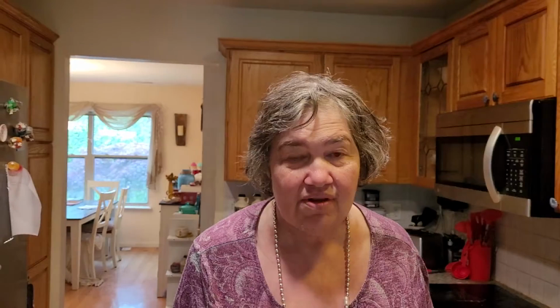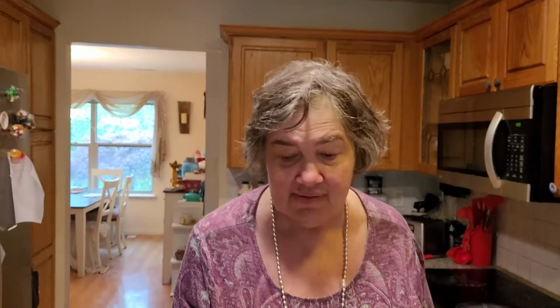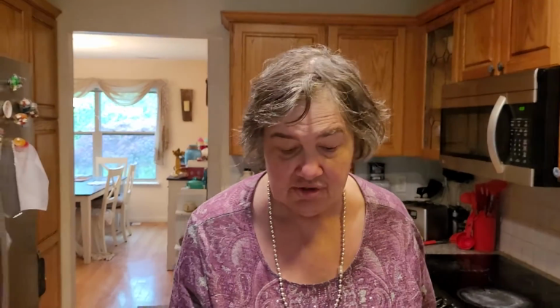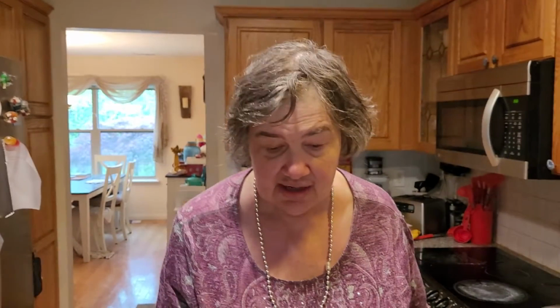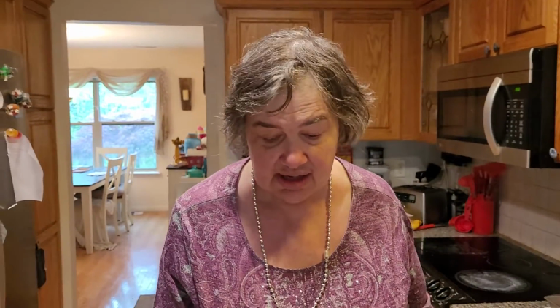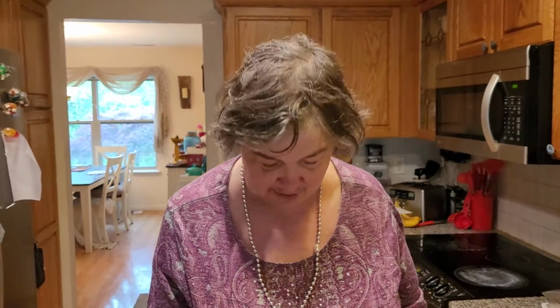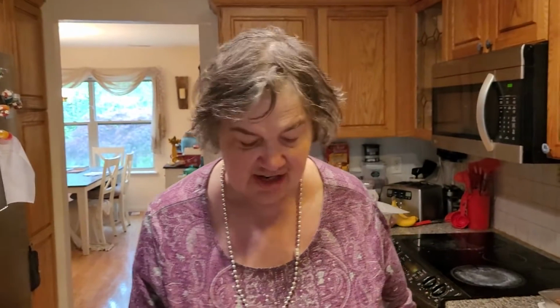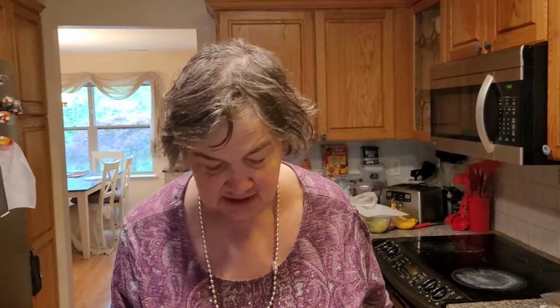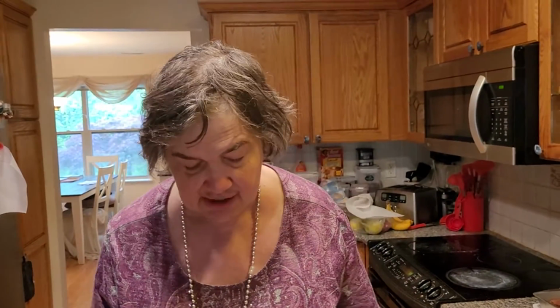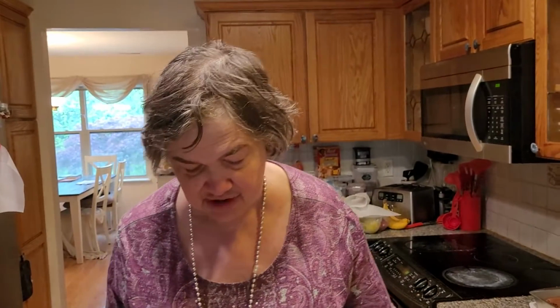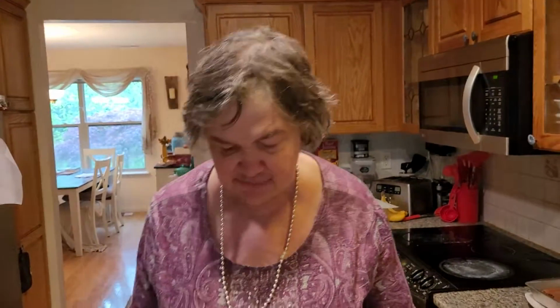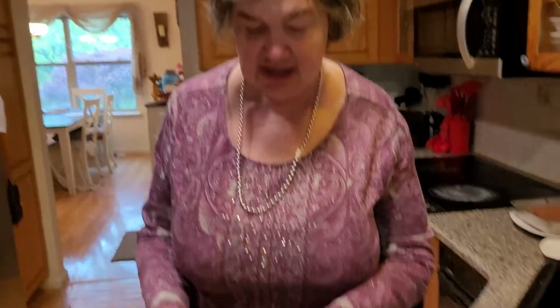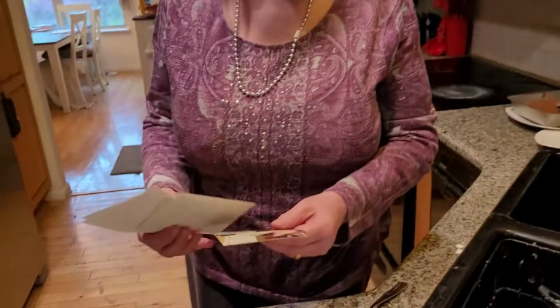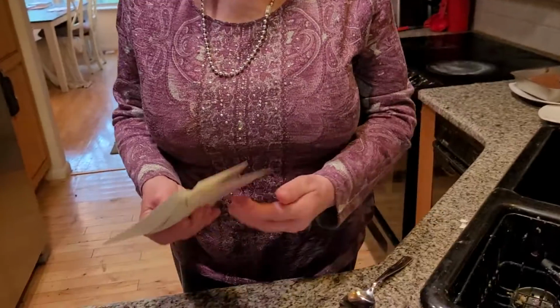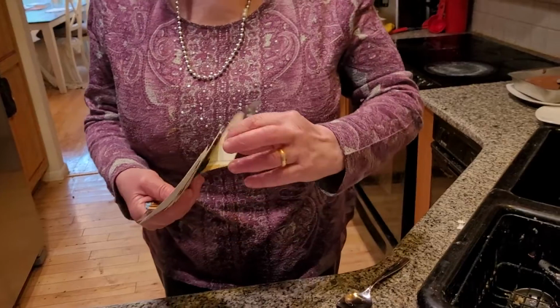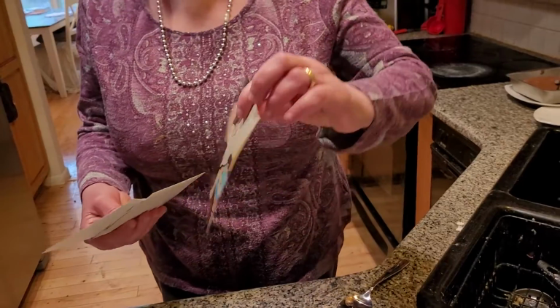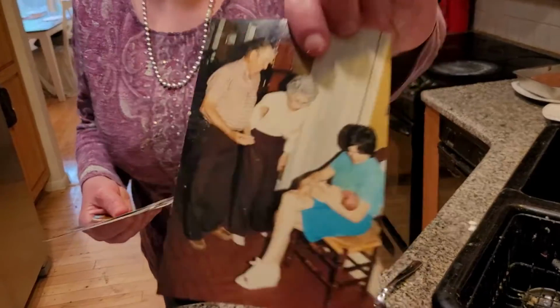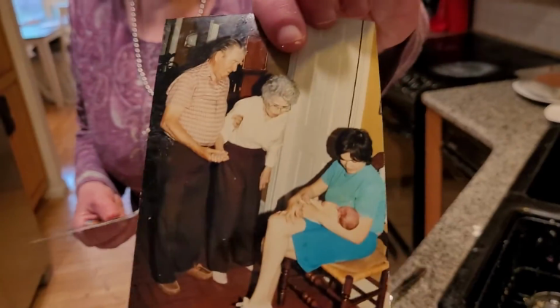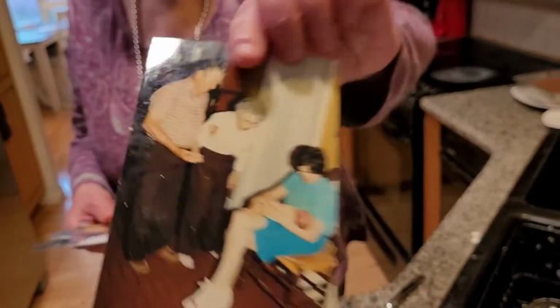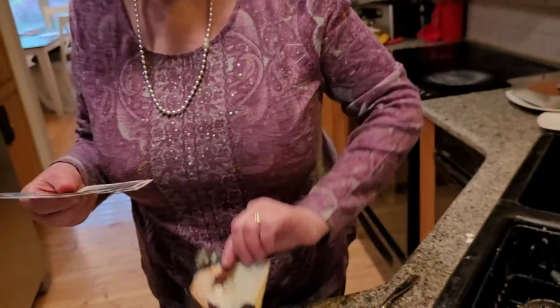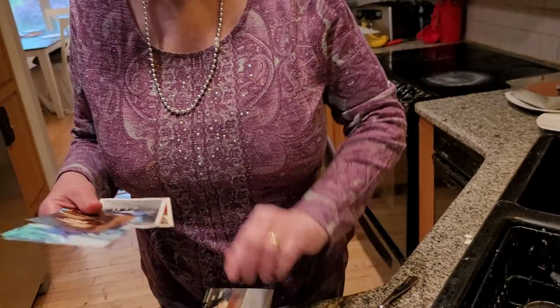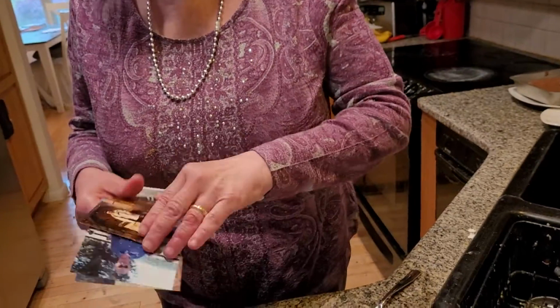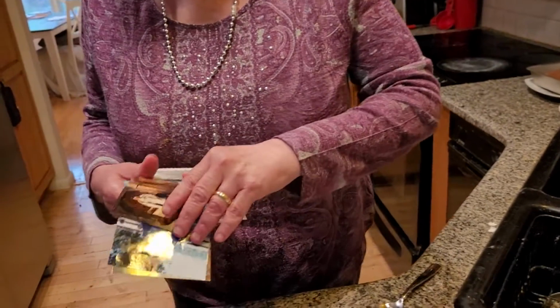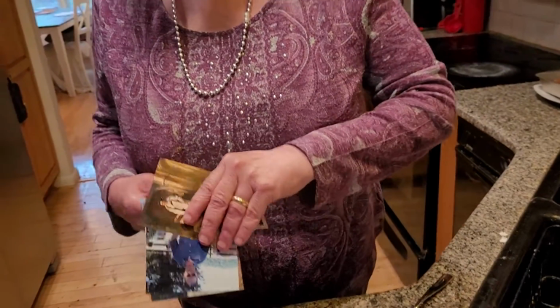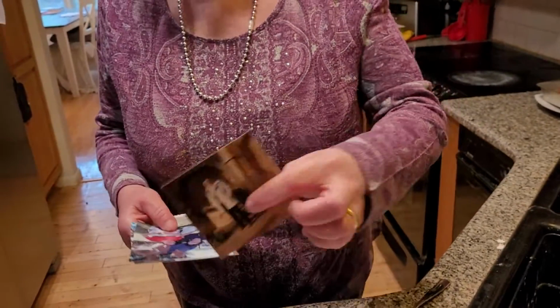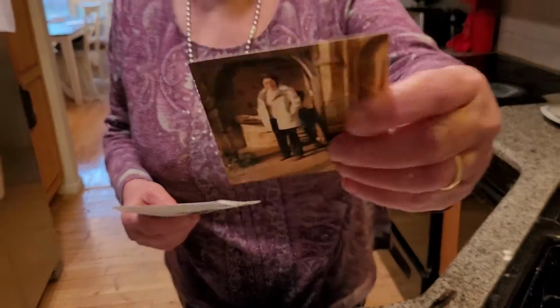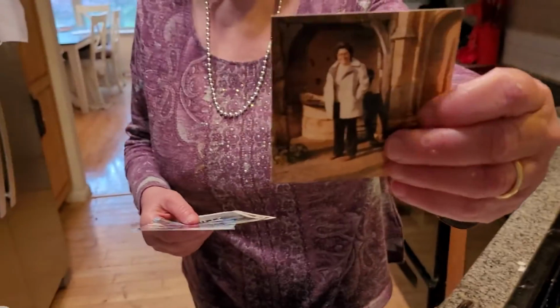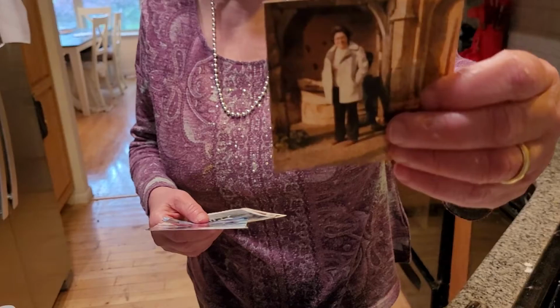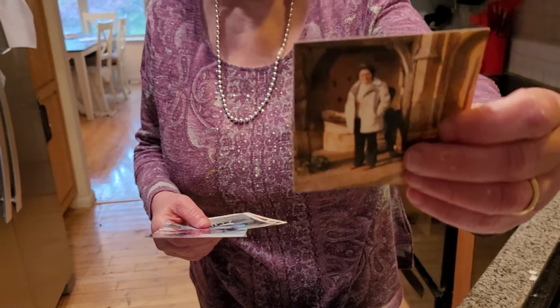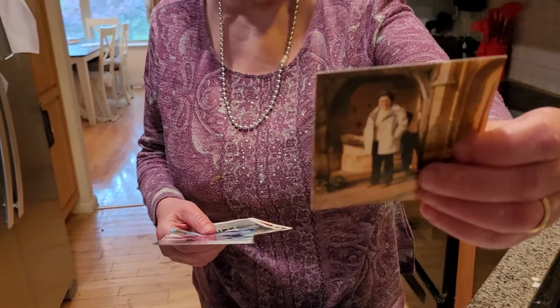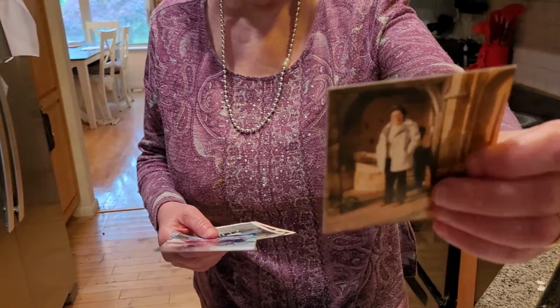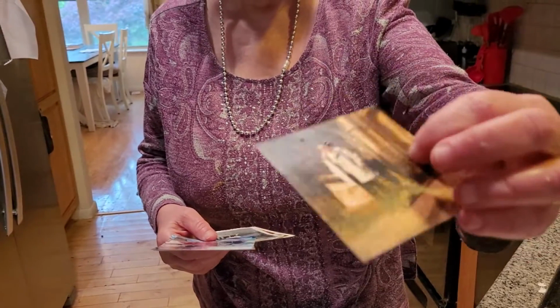Hi everybody! Today is the day before Mother's Day and my mom is a very special lady, and so is my mother-in-law. This is my mother-in-law Molly, and this is my mom — this is many, many years ago, back in 1979.